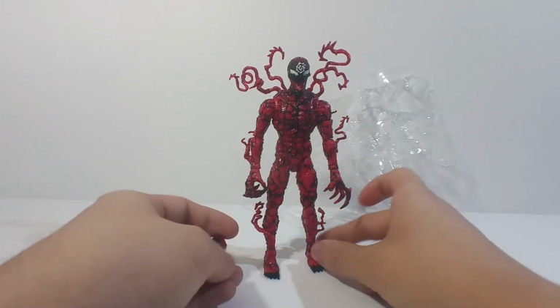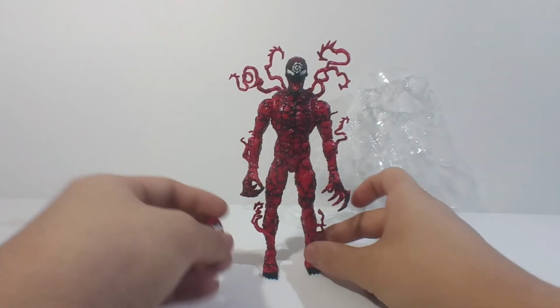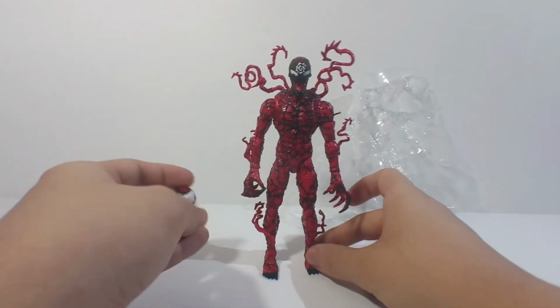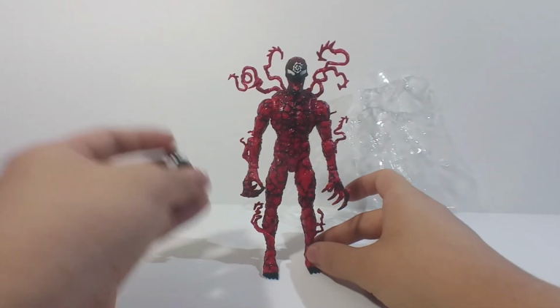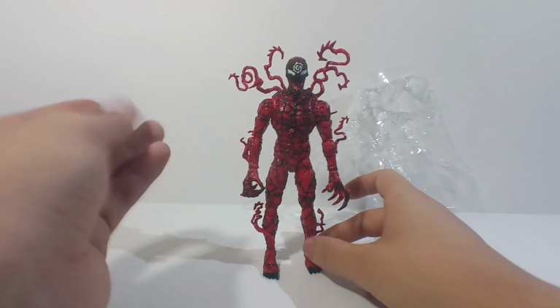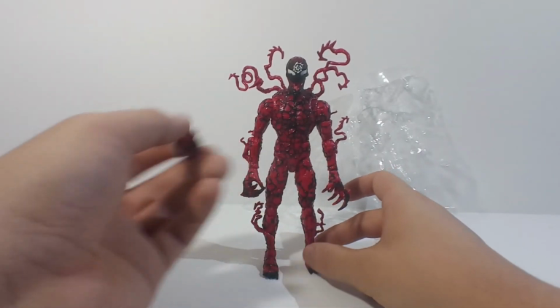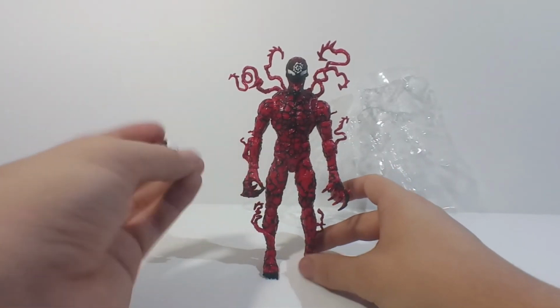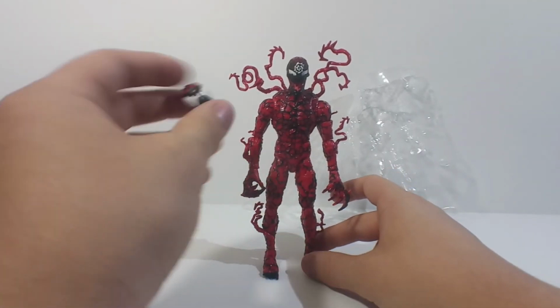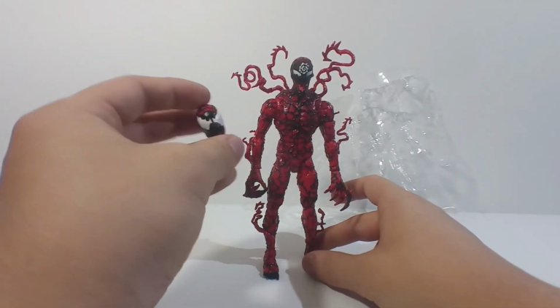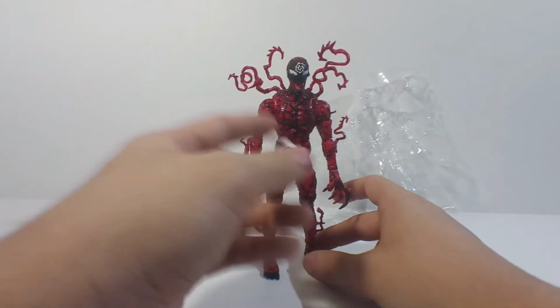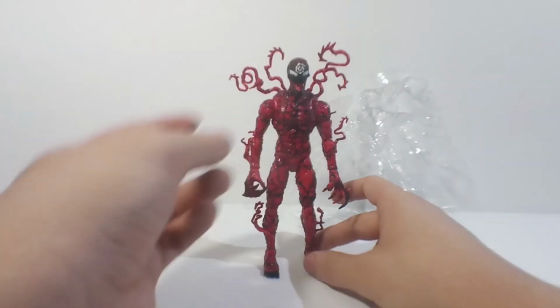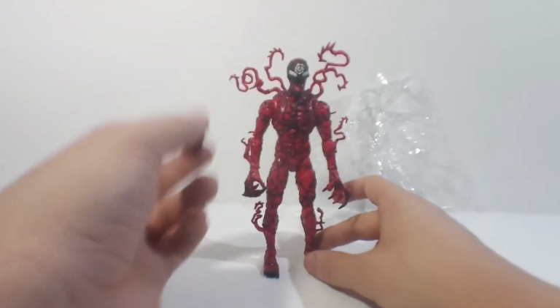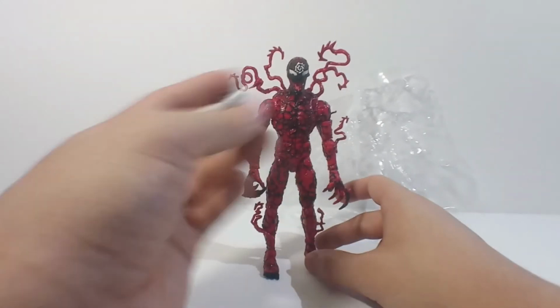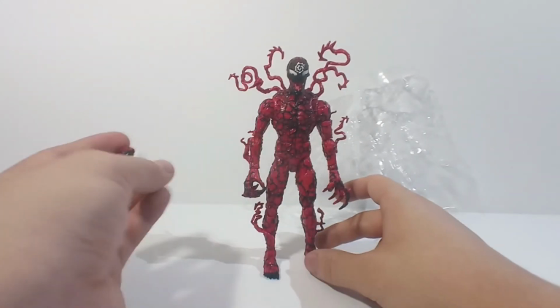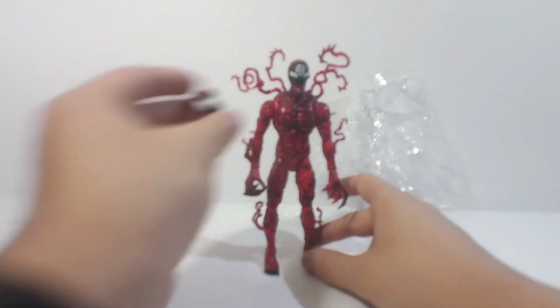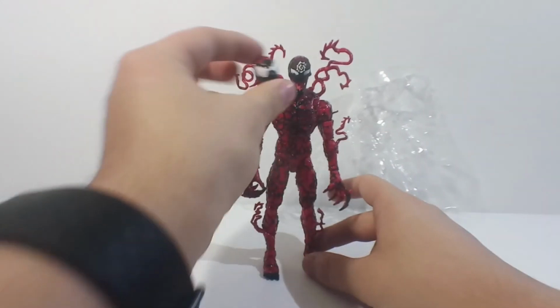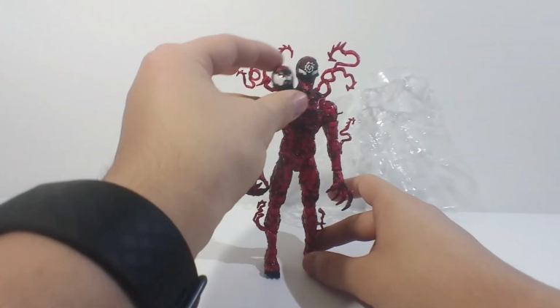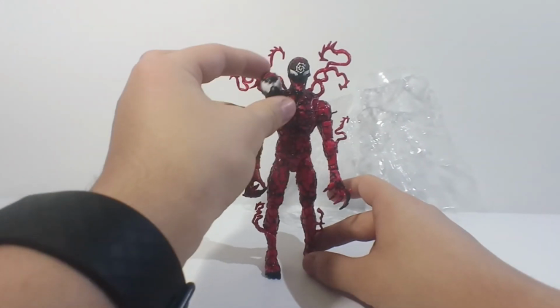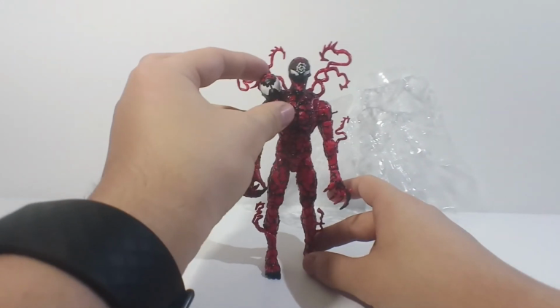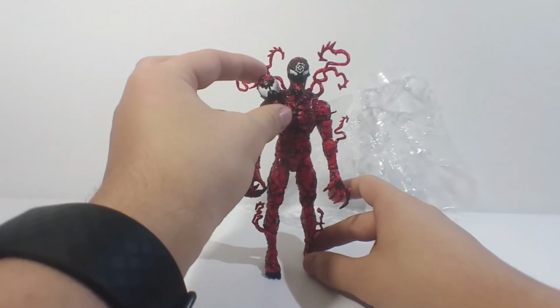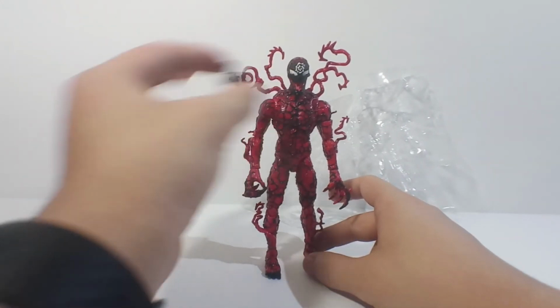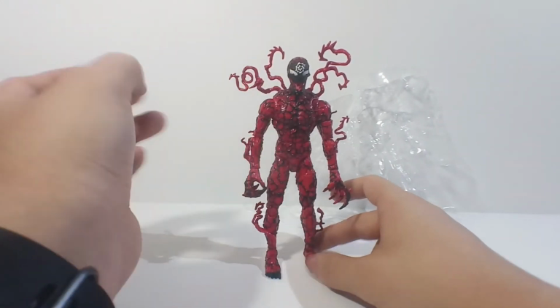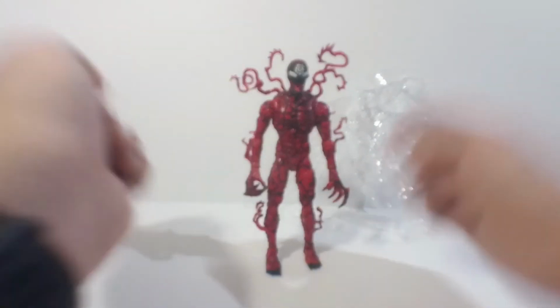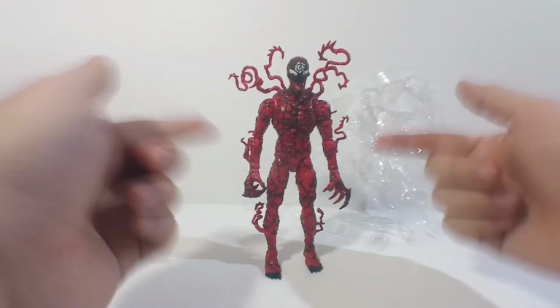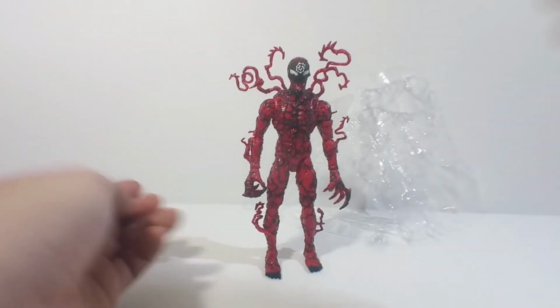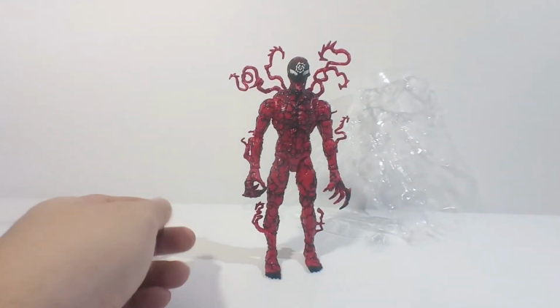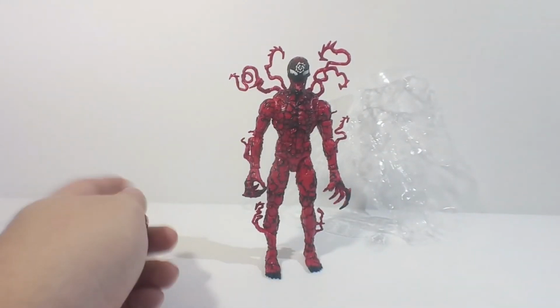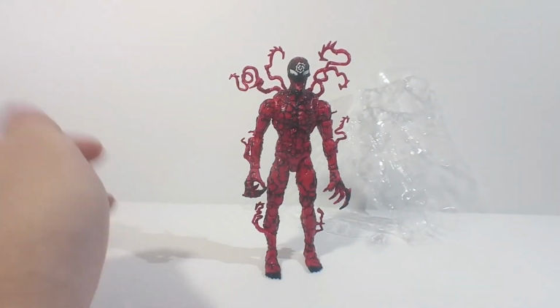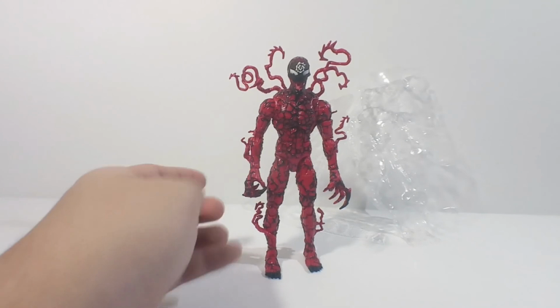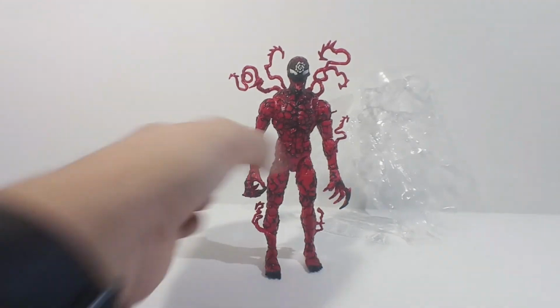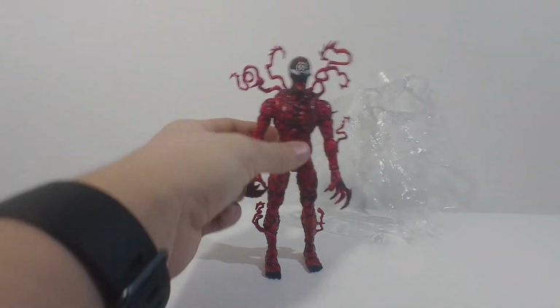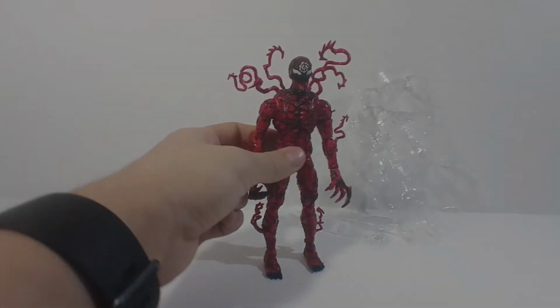The only ones I wanted were the Venom, the Carnage, and the Phage — and this is for the Carnage. Let me know what you think about this figure in the comments, and I will see you guys in the next review.